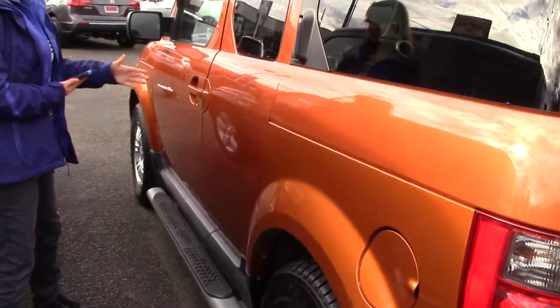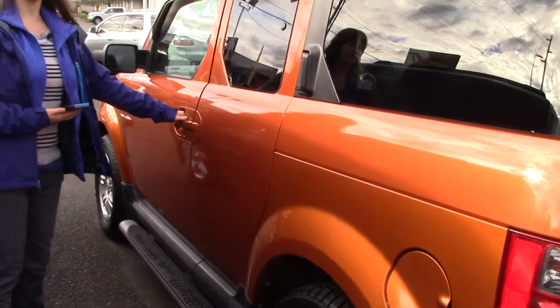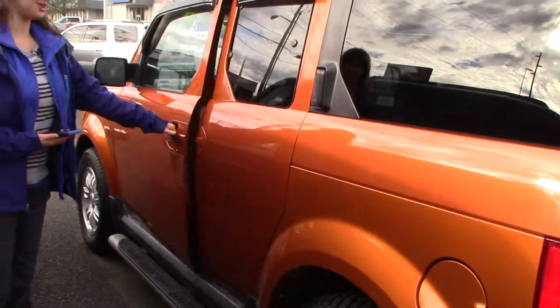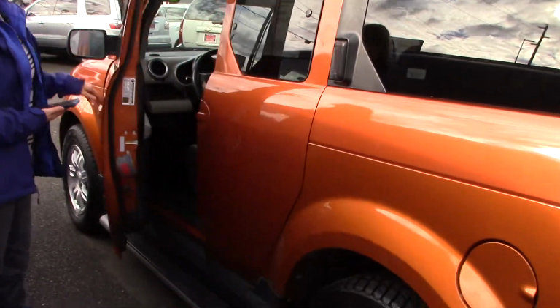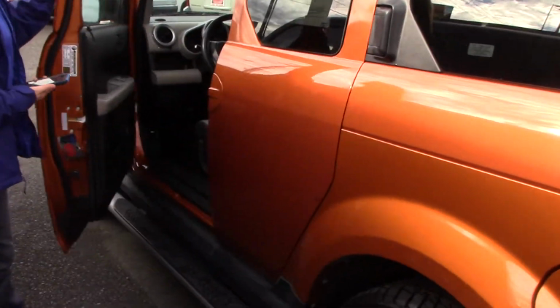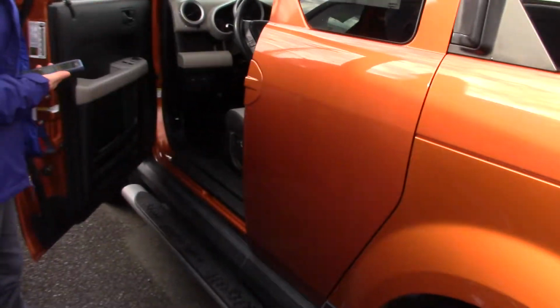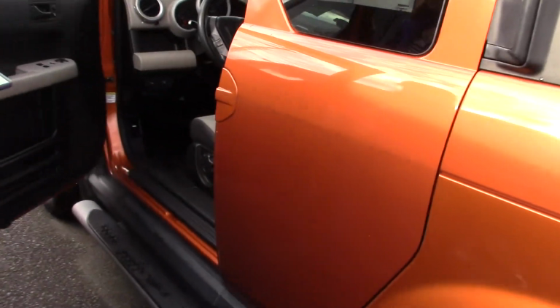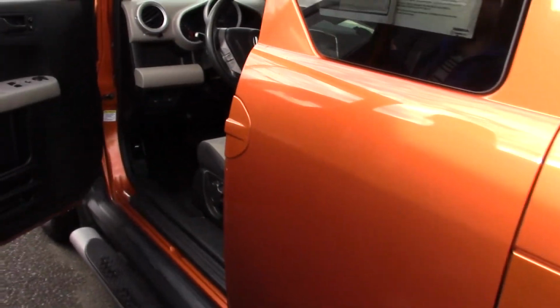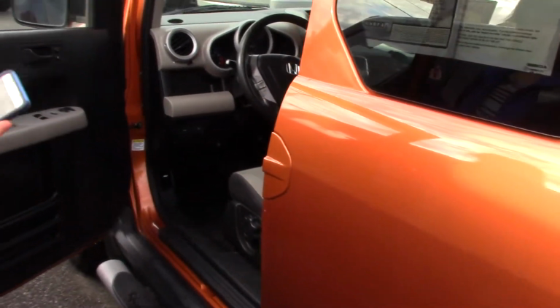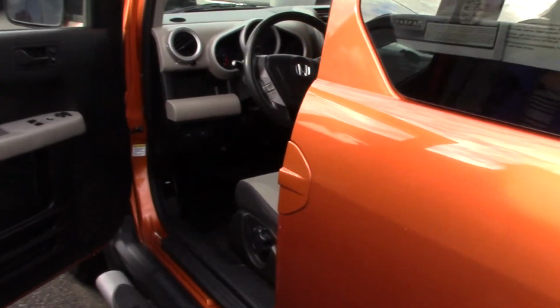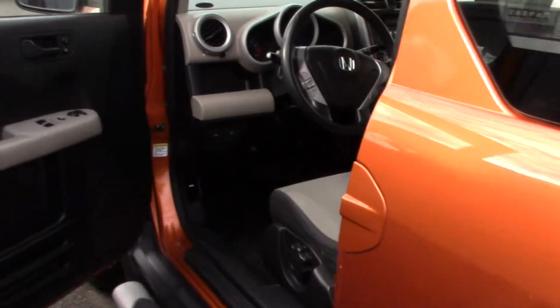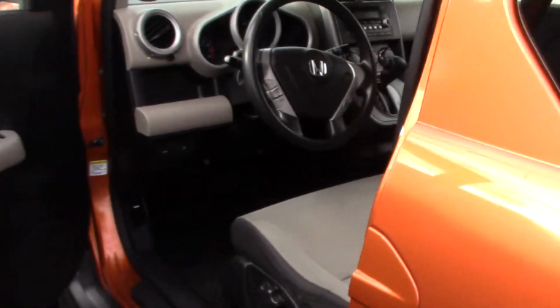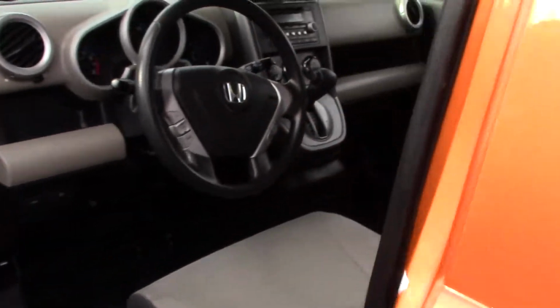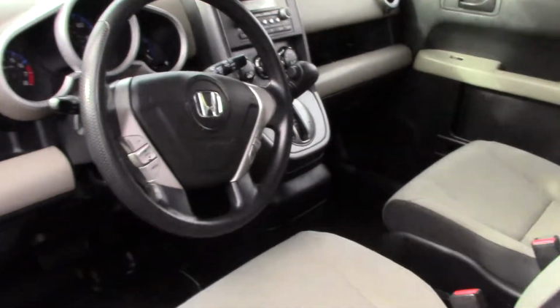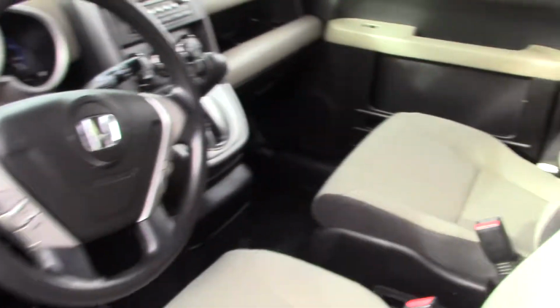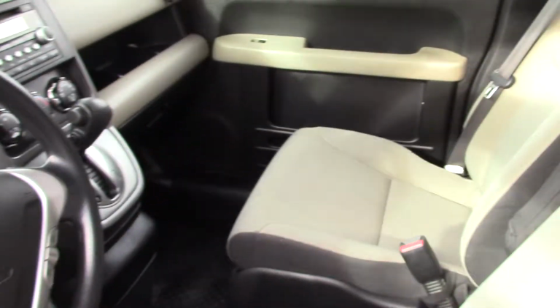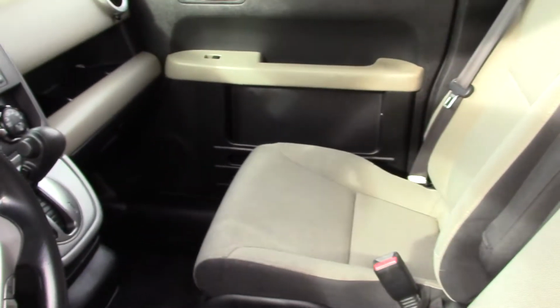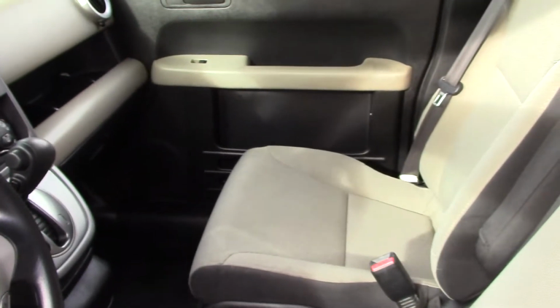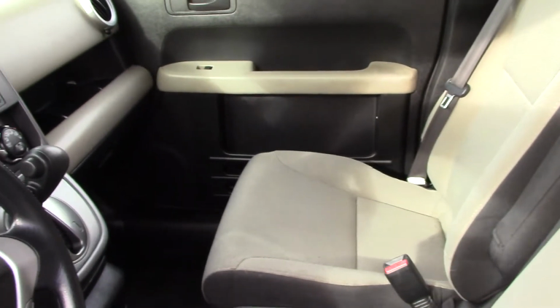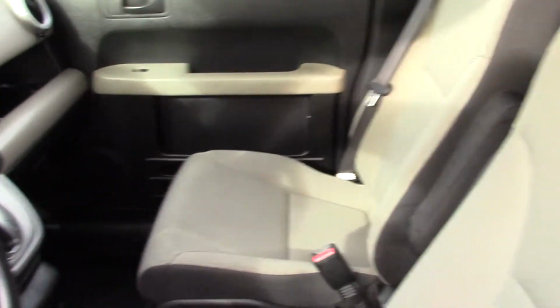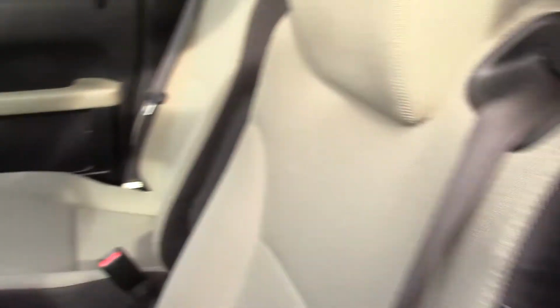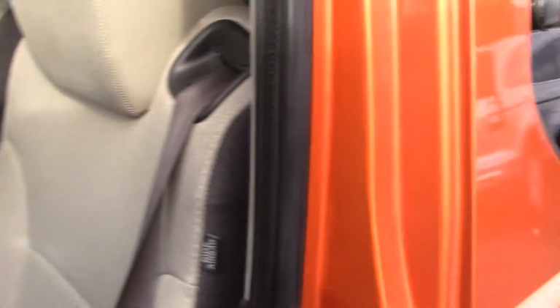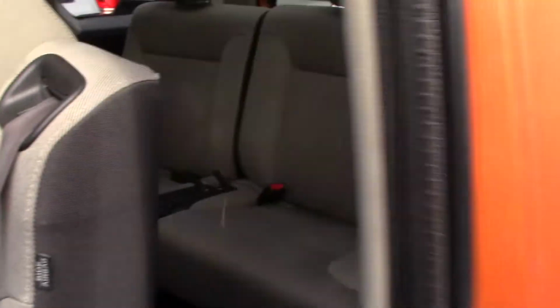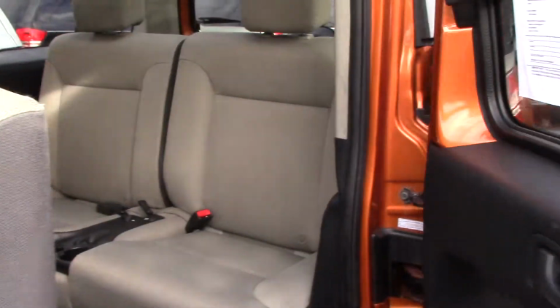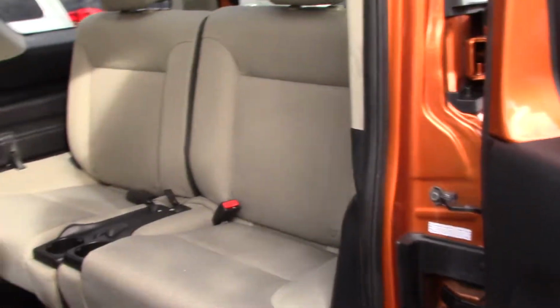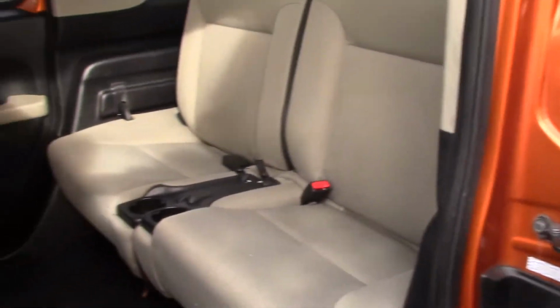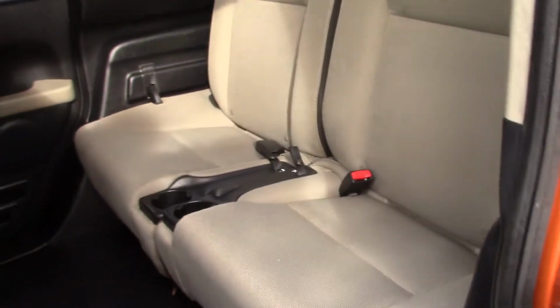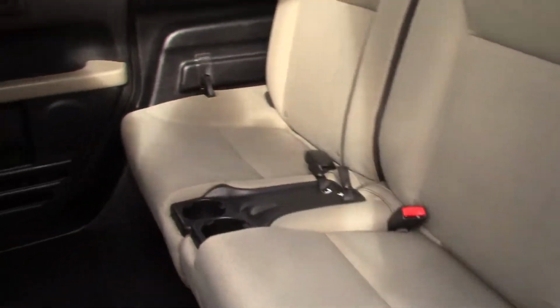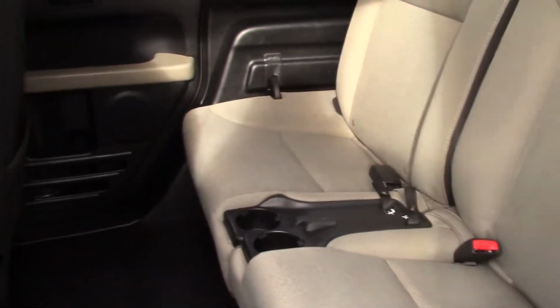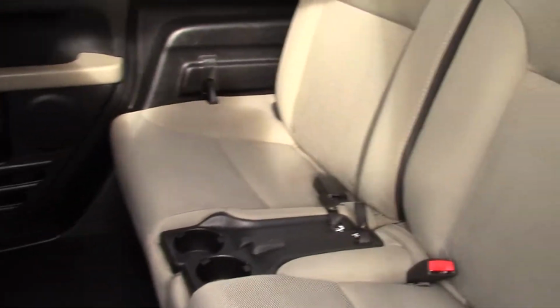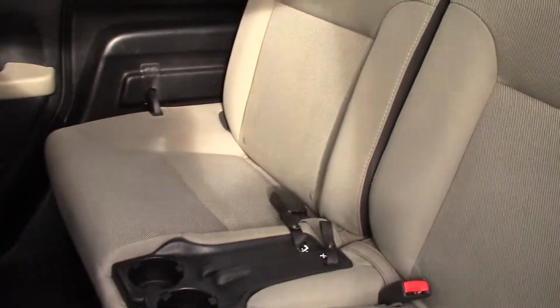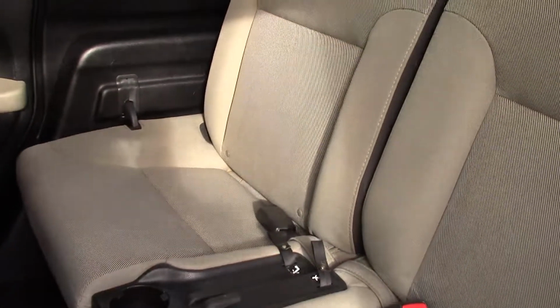Look at the rear doors. Normal front door, right? You open the door and you get to see your nice cloth interior with some leather accents. But look at this when you go to look at the back seat — it's a reverse door. I love these; they give you plenty of room and access.